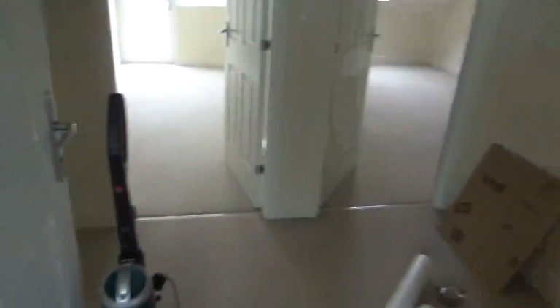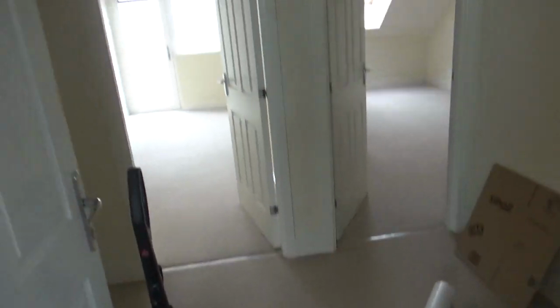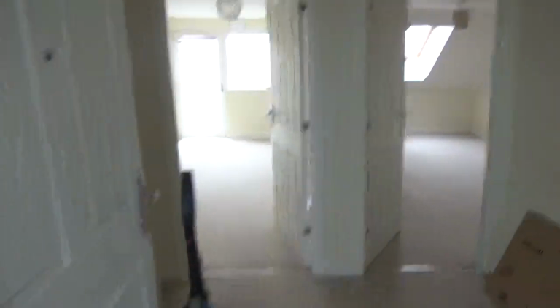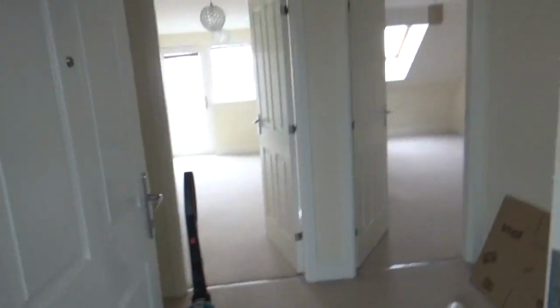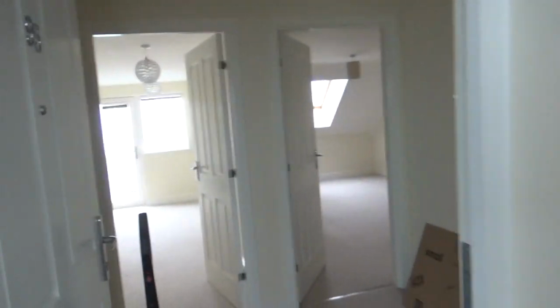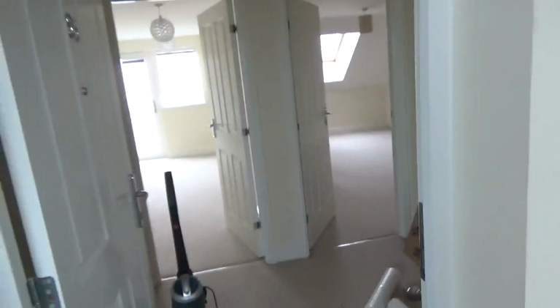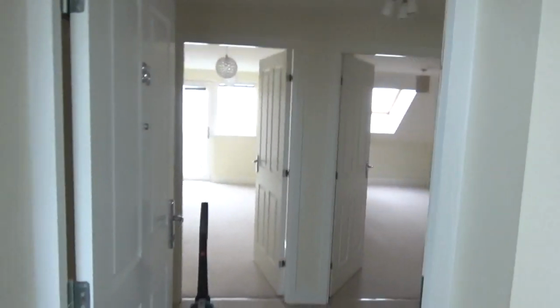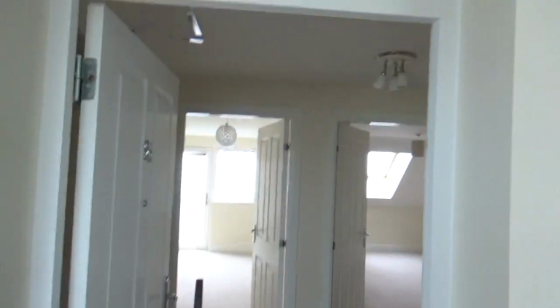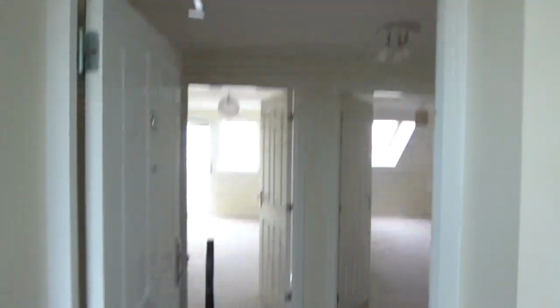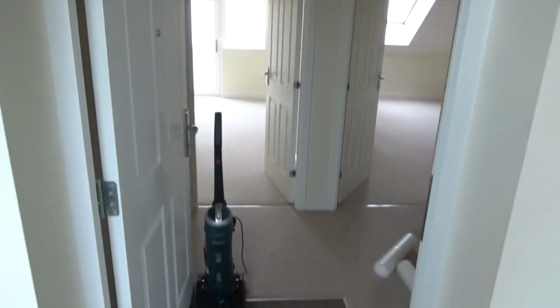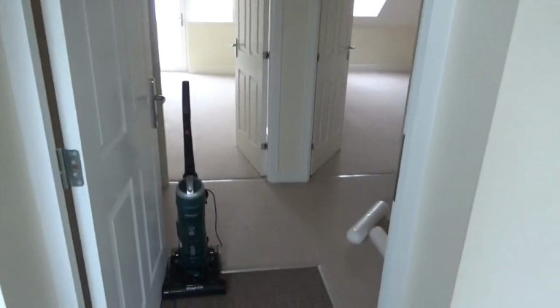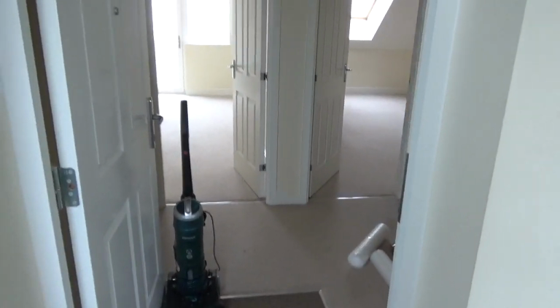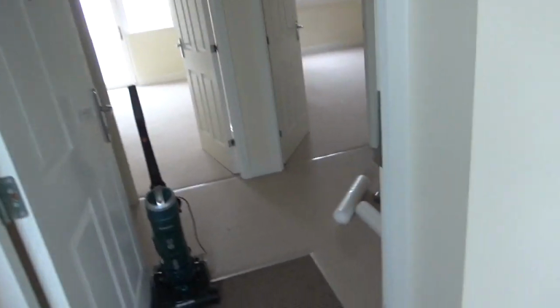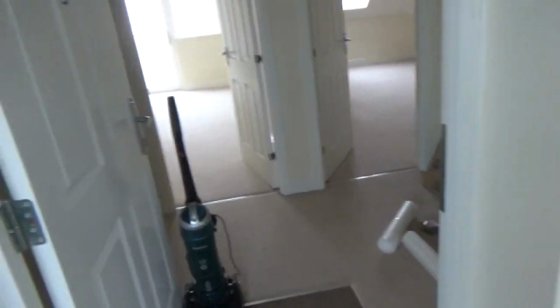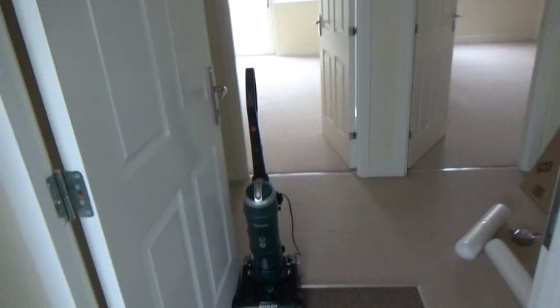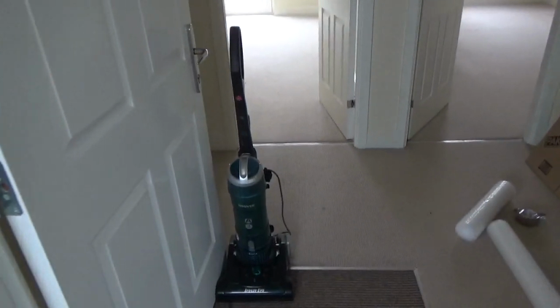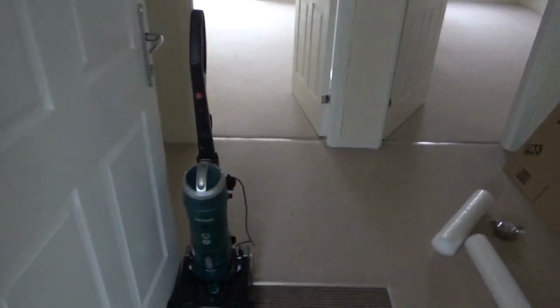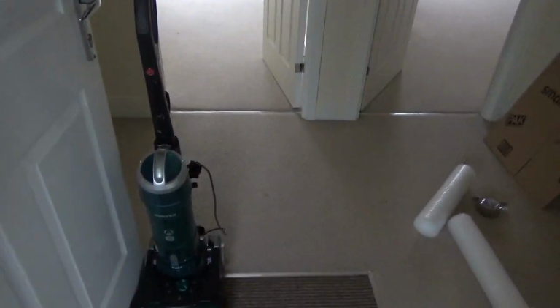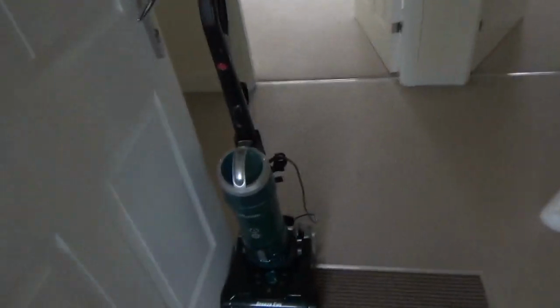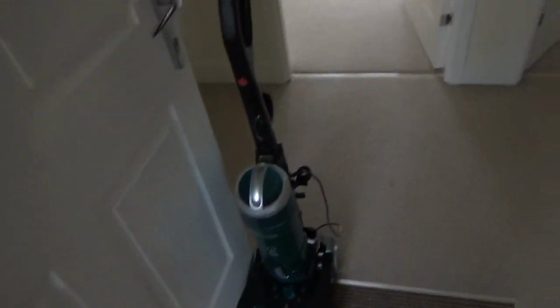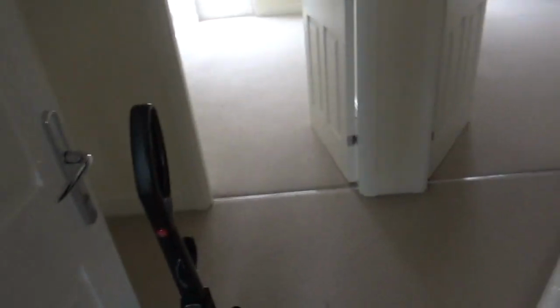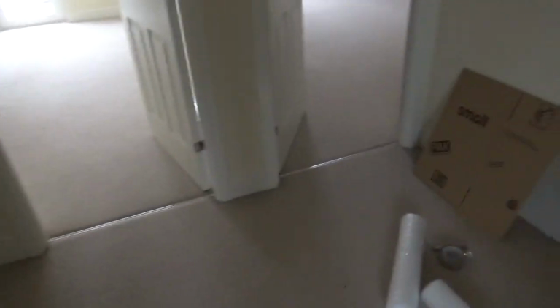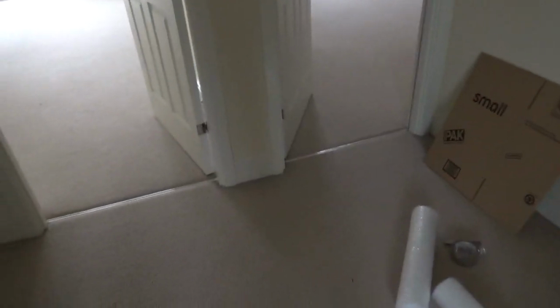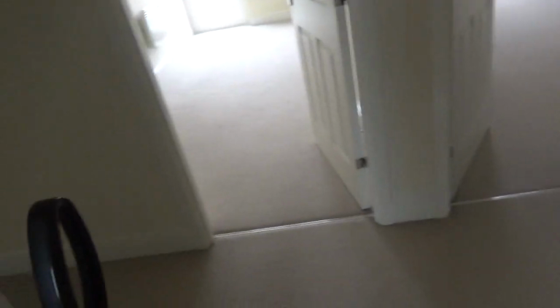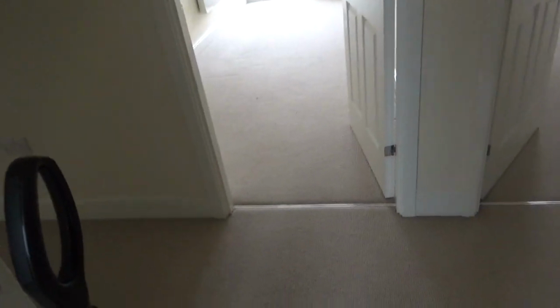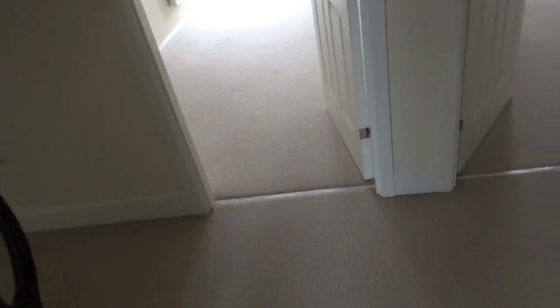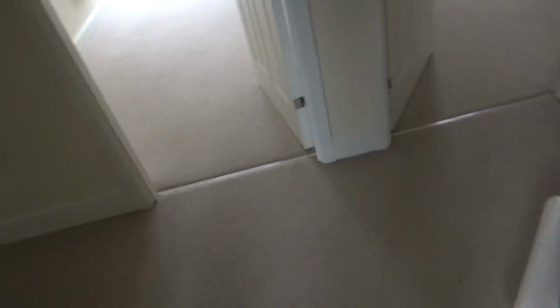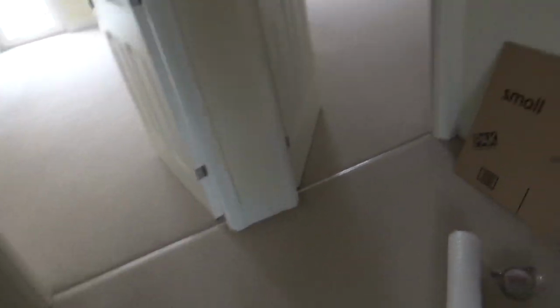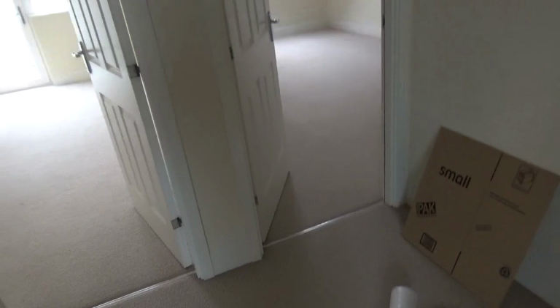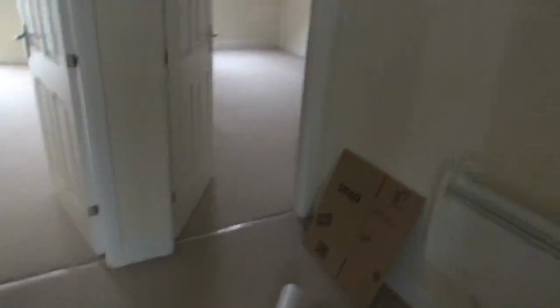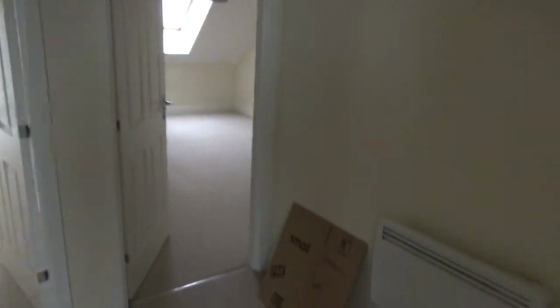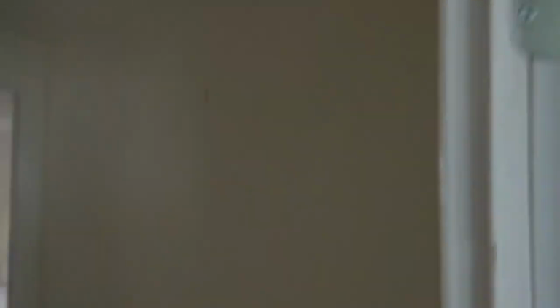So this is what we see when we first walk in. Excuse the vacuum cleaner — that's not usually there, it's just to hold the door open for the ease of moving out. So yeah, this is the main hallway, really nice space.